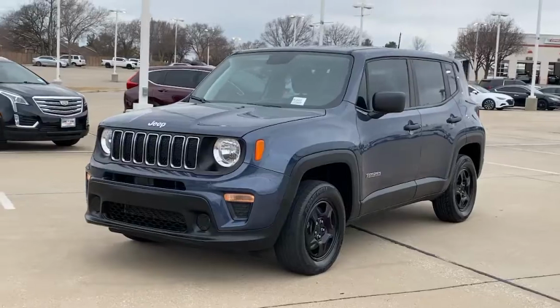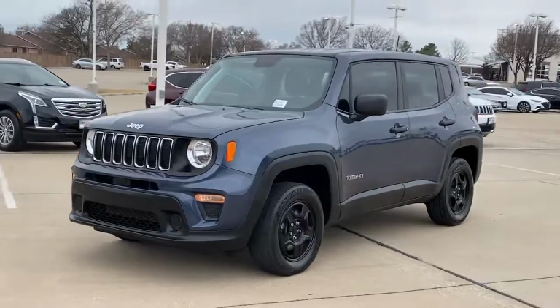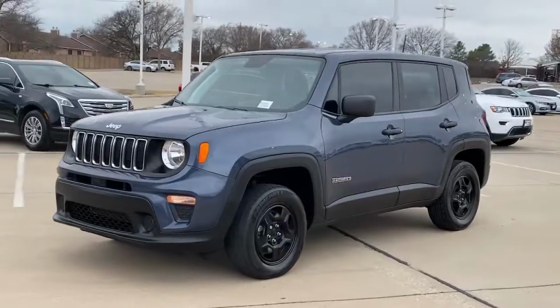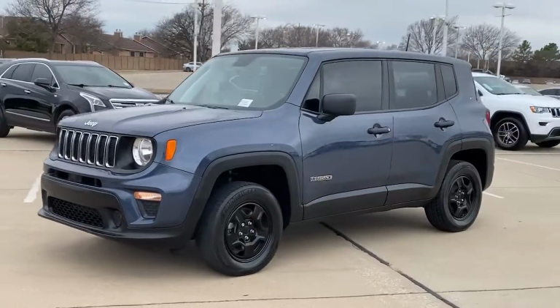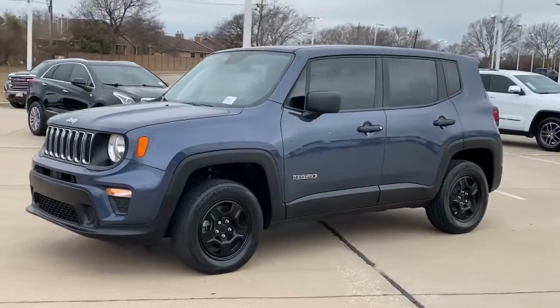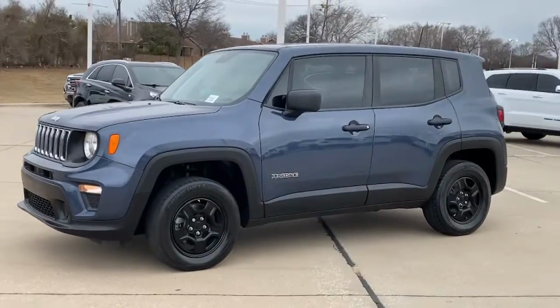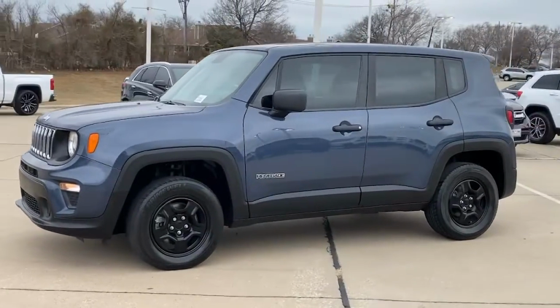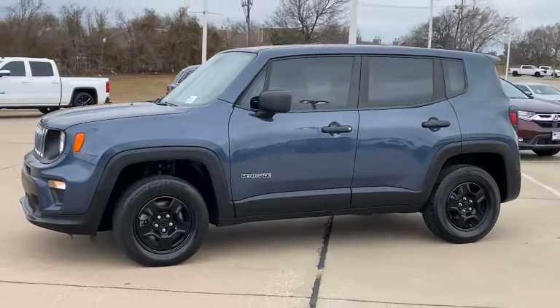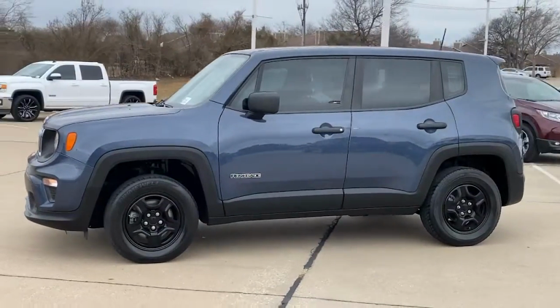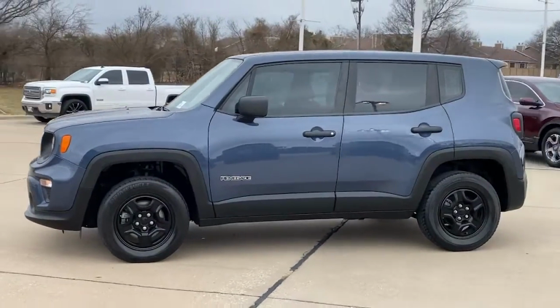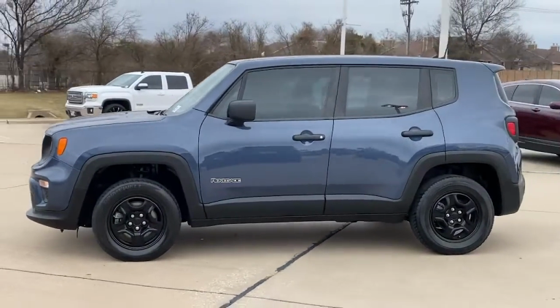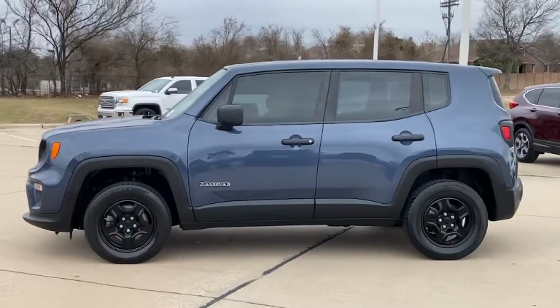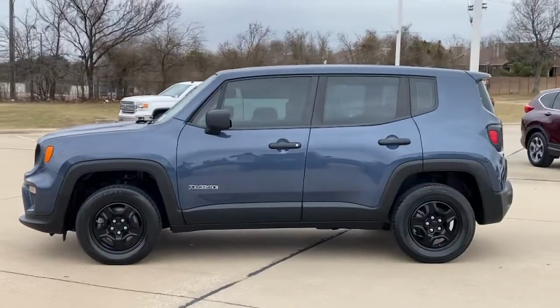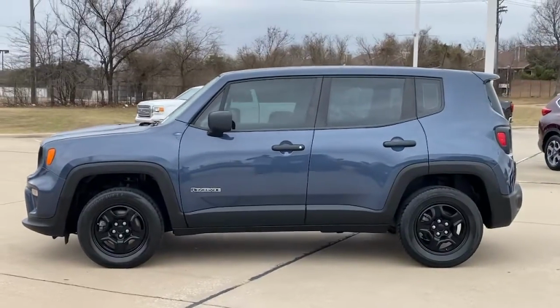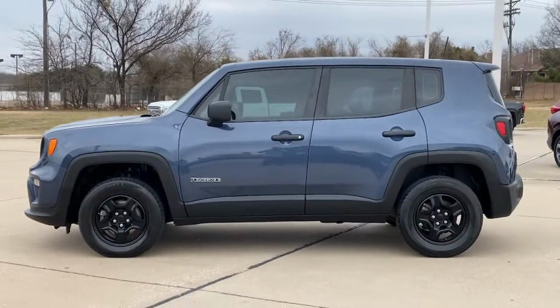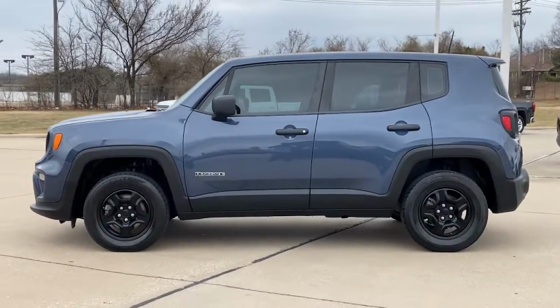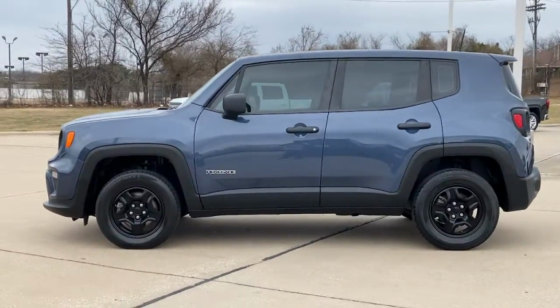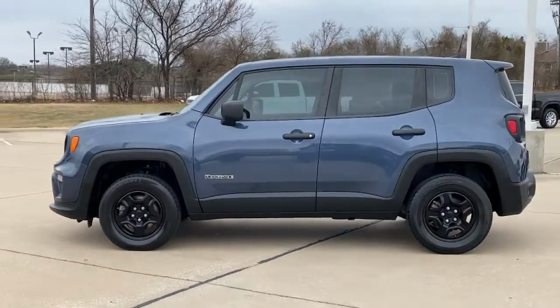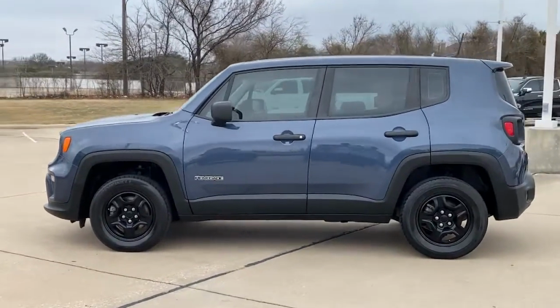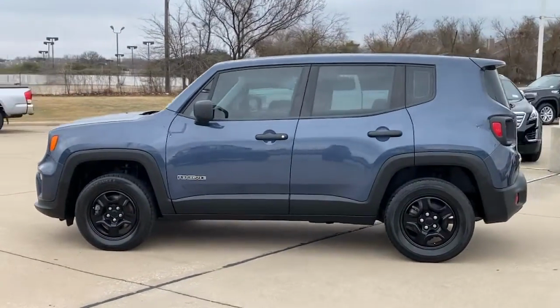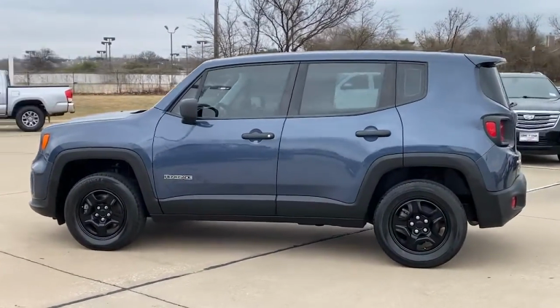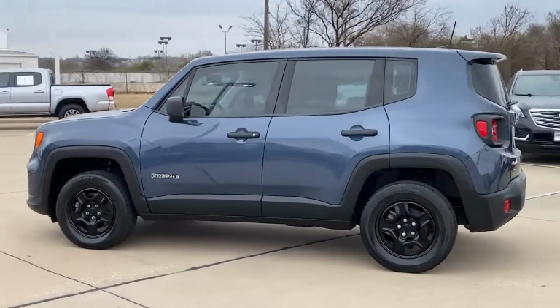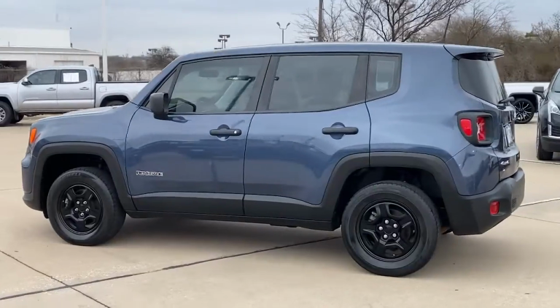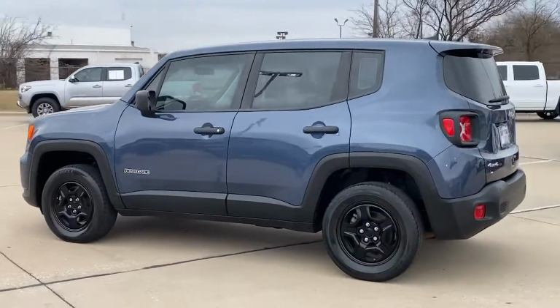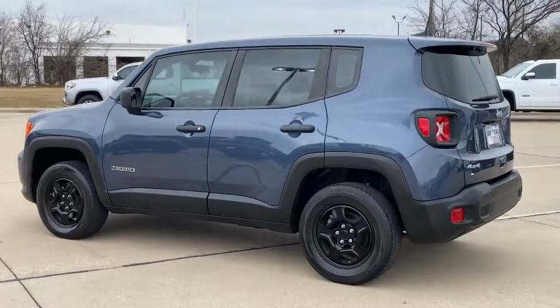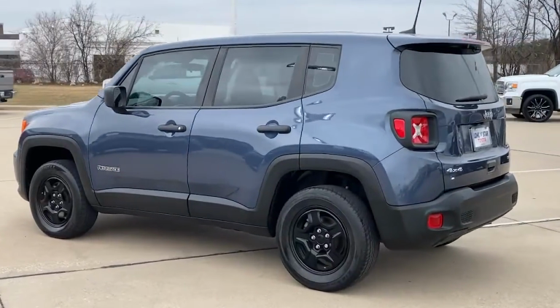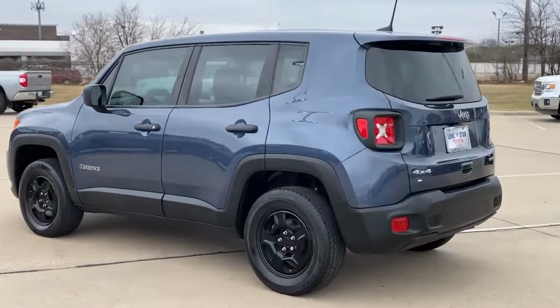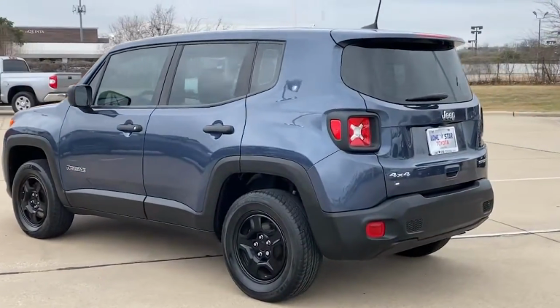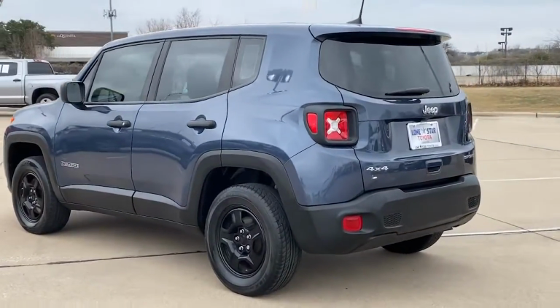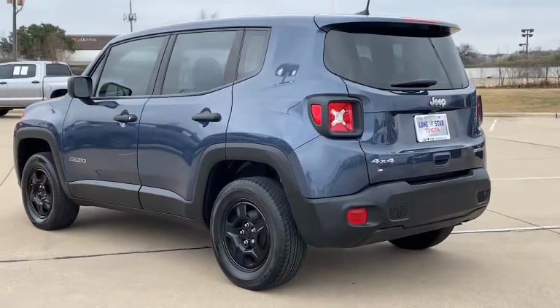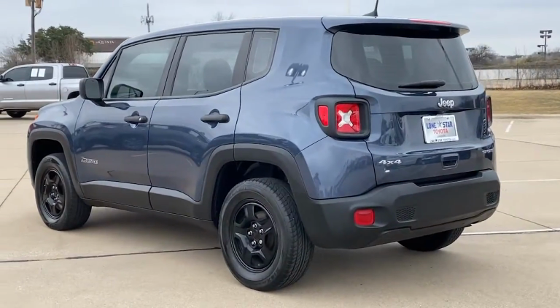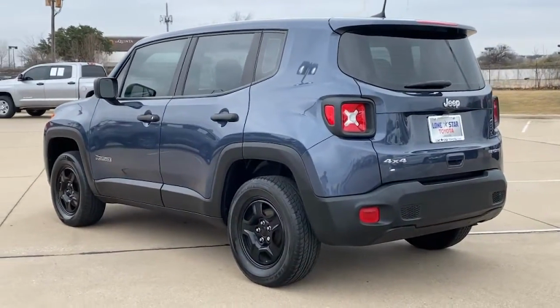Check out this 2020 Jeep Renegade. With less than 35,000 miles on it, the Renegade packs rugged versatility, edgy looks, smart safety and entertainment technology, and the heart and soul of an icon into a compact, can-do SUV.